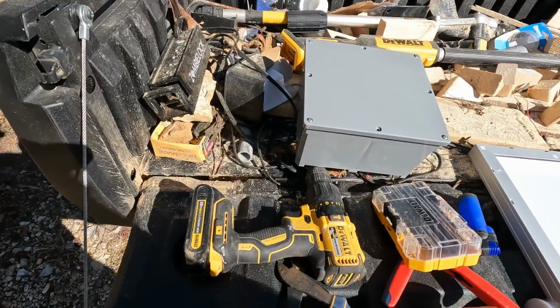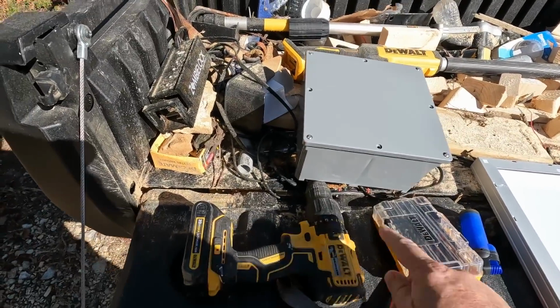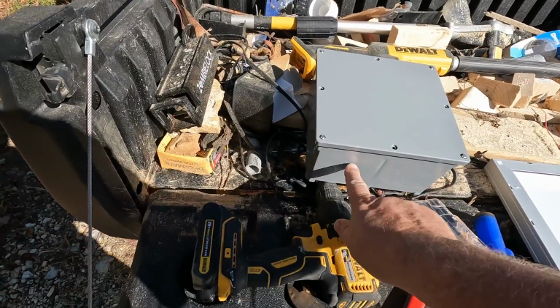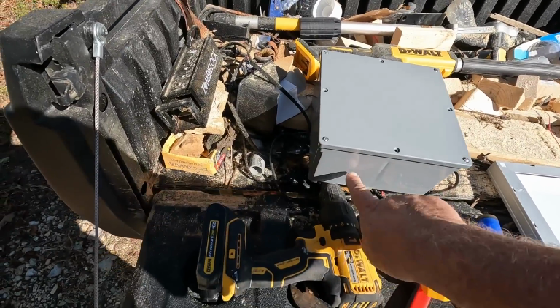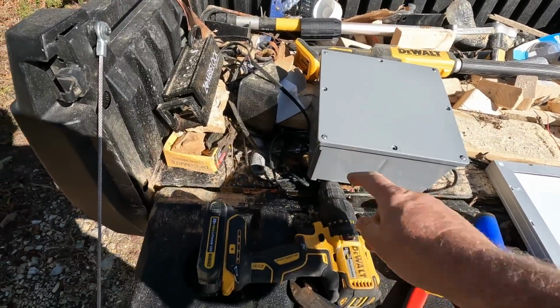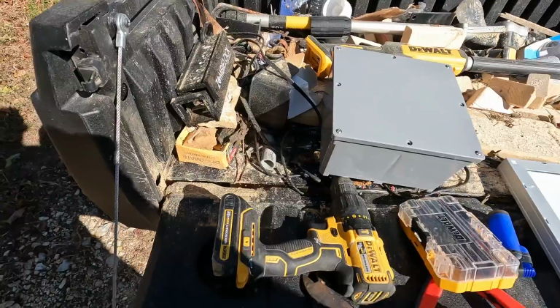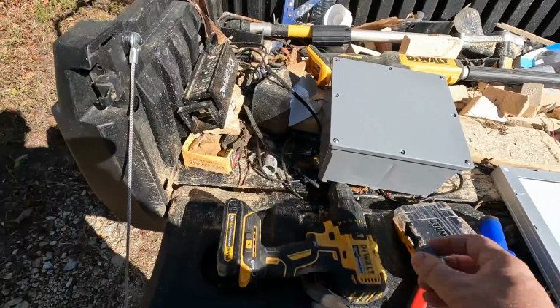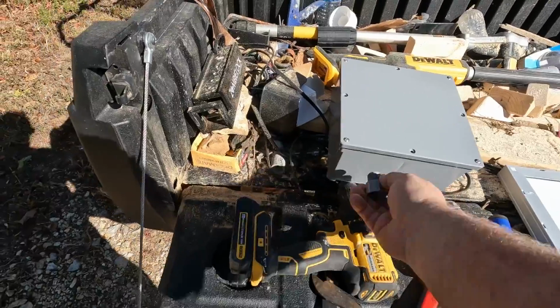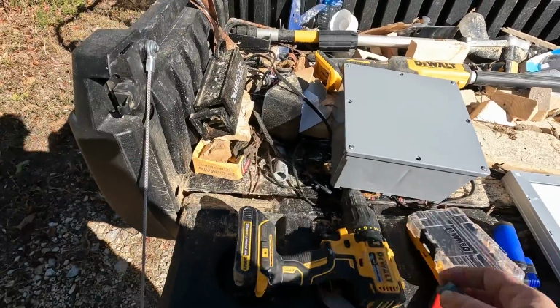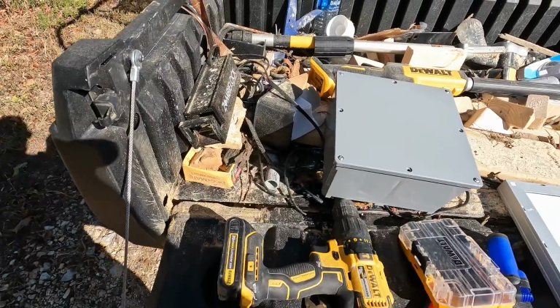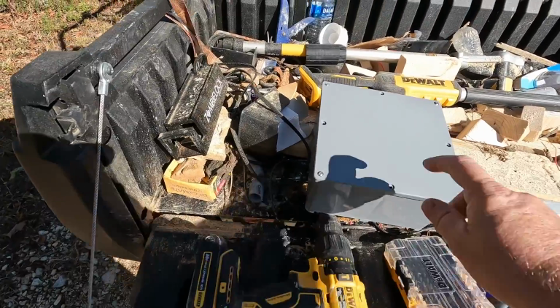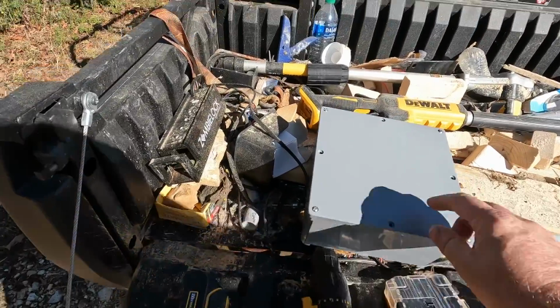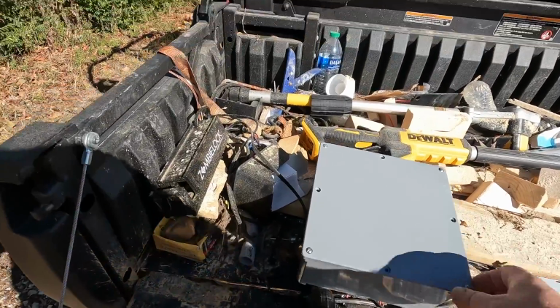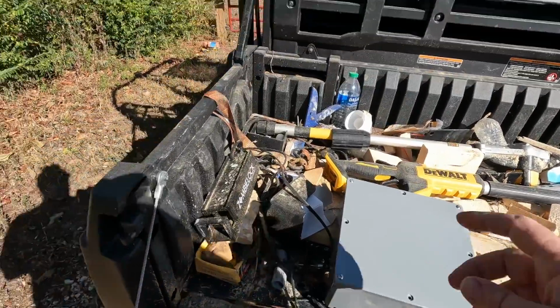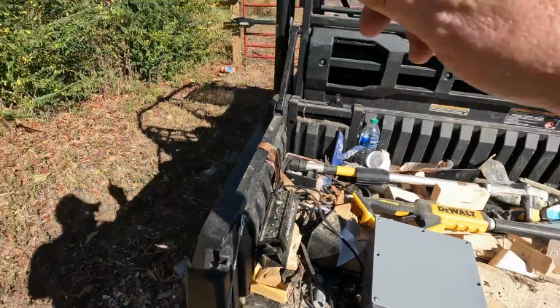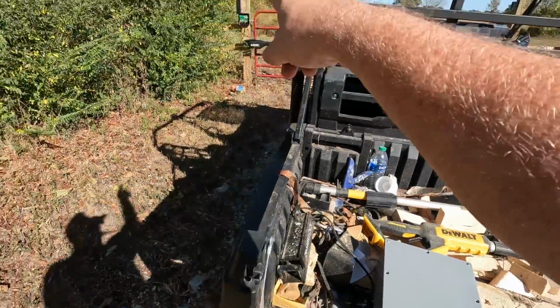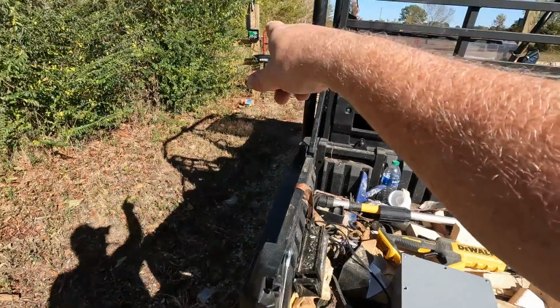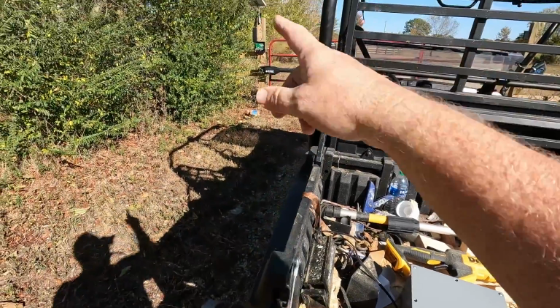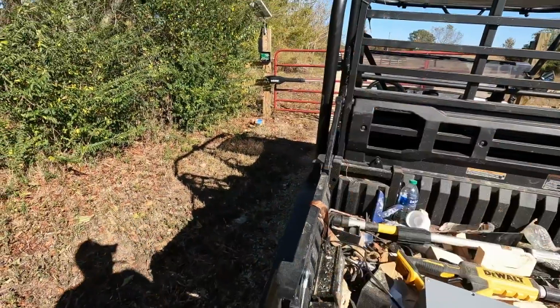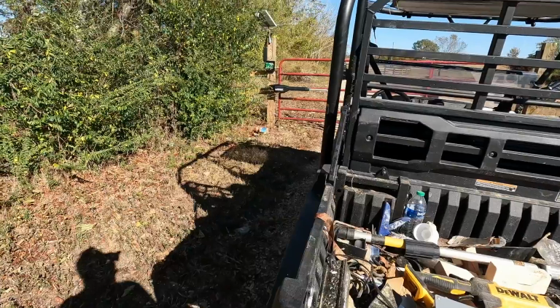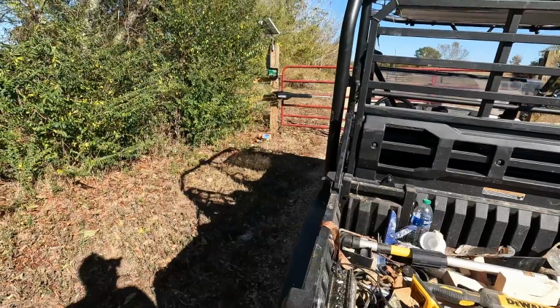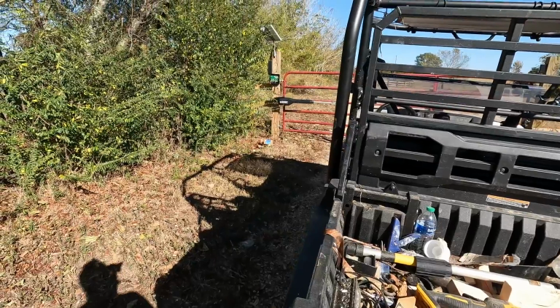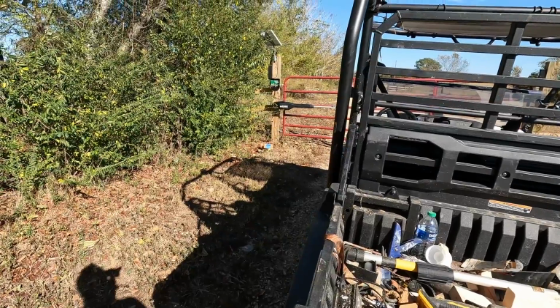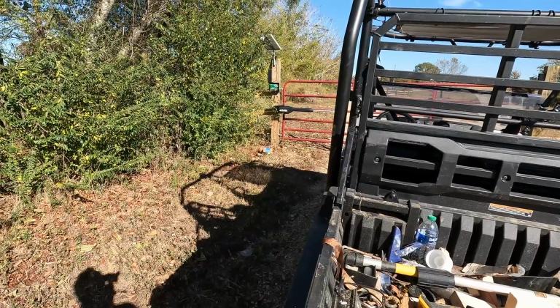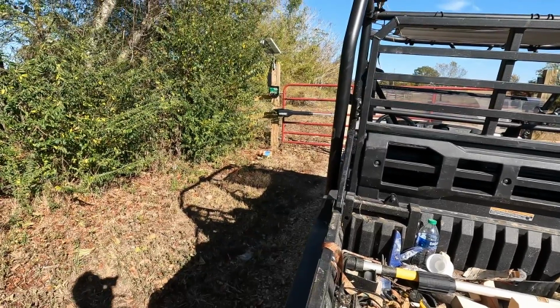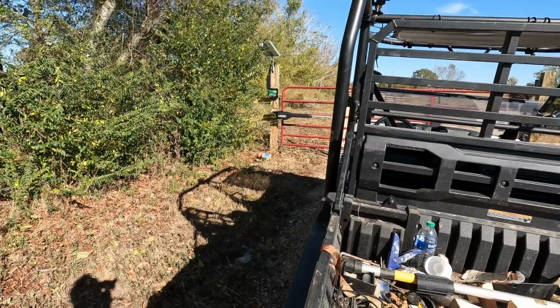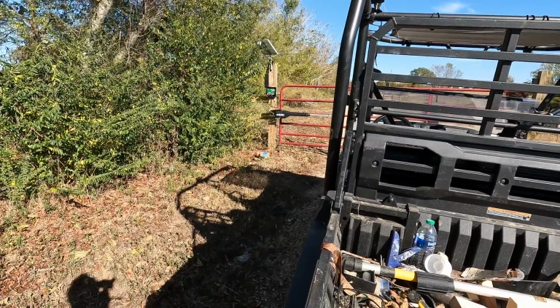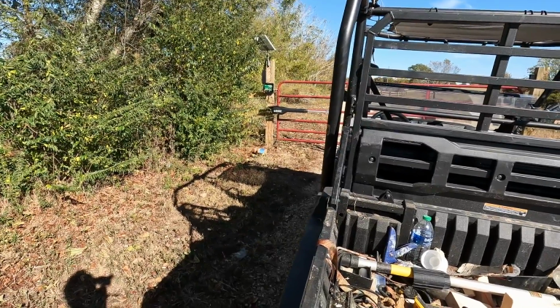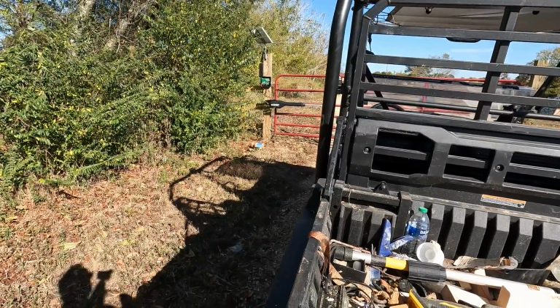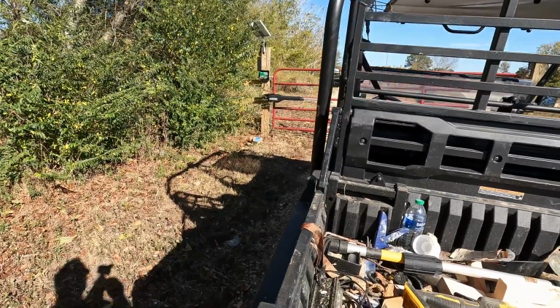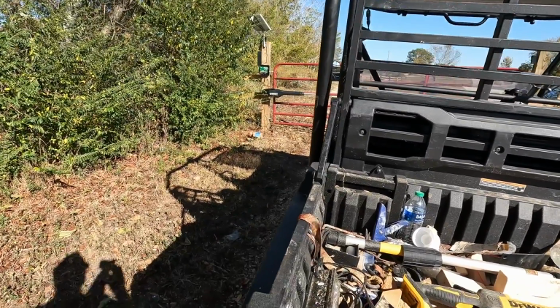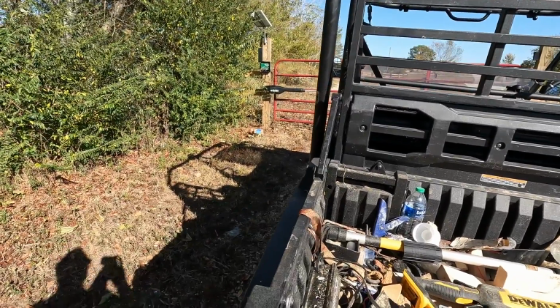So I'm going to drill a hole in the bottom of this, screw this connector in, take the lid off, mount it to the fence, and then install all the new stuff. That's what I'm working on.